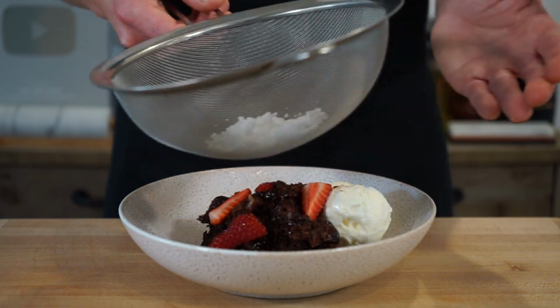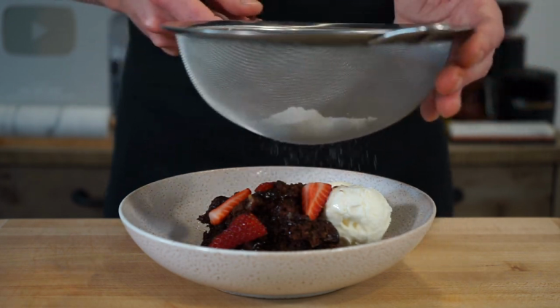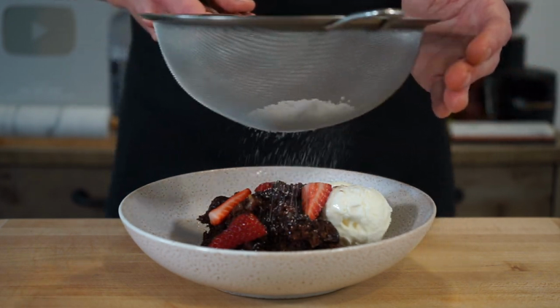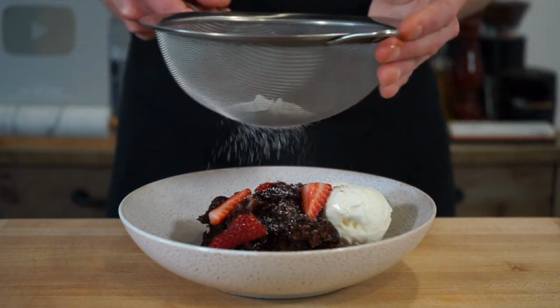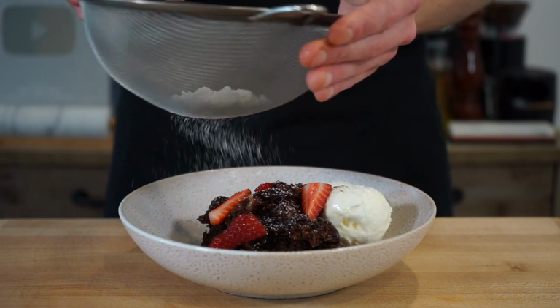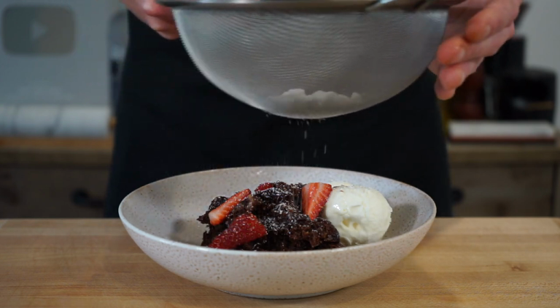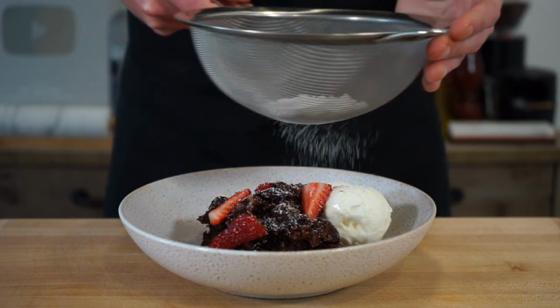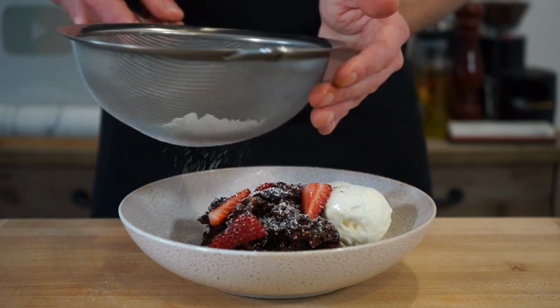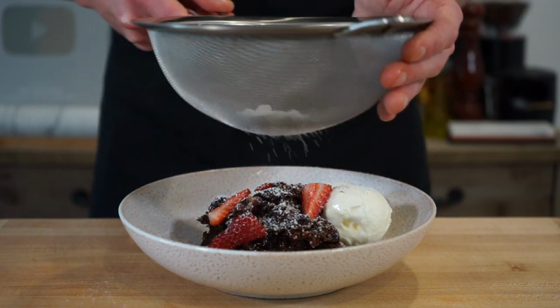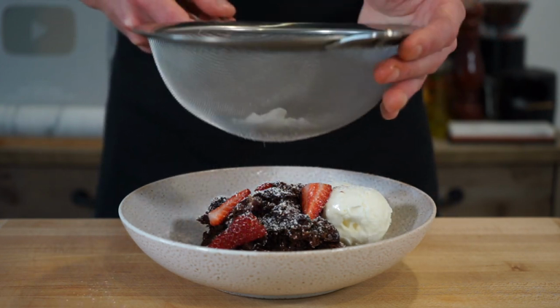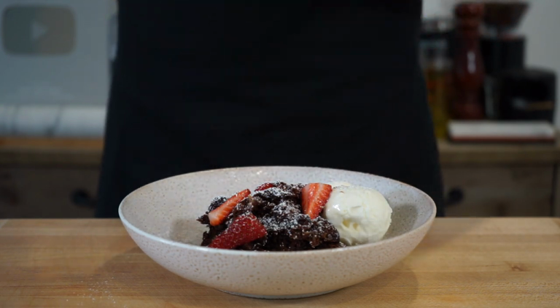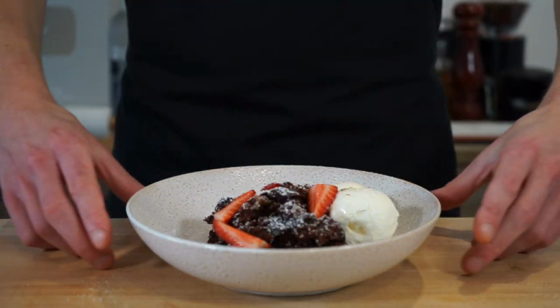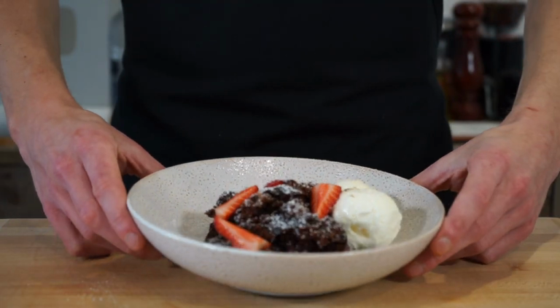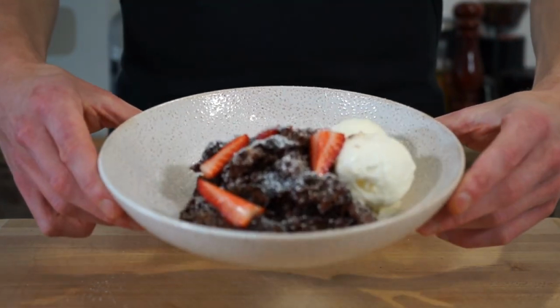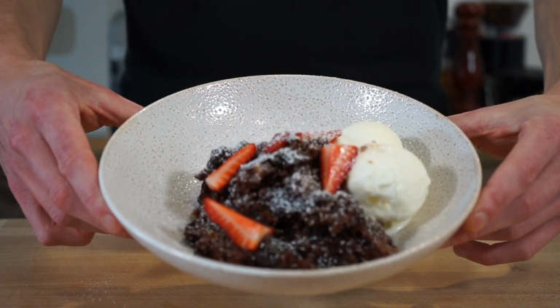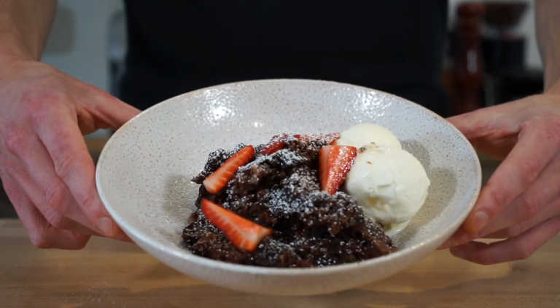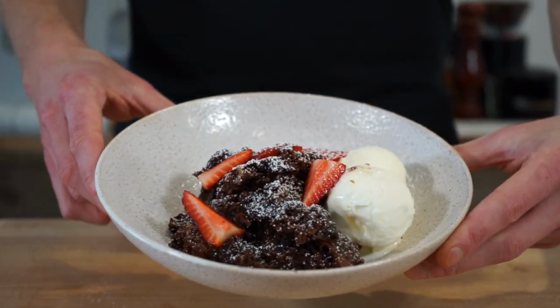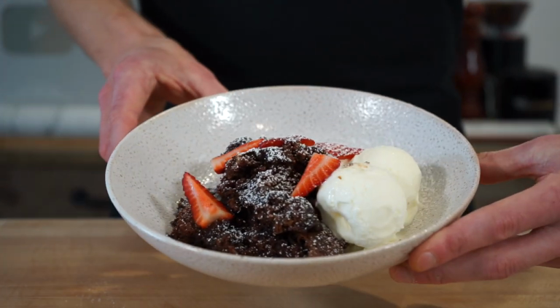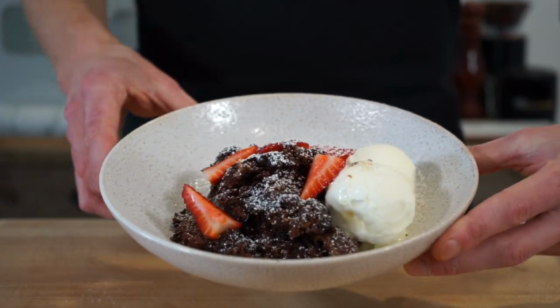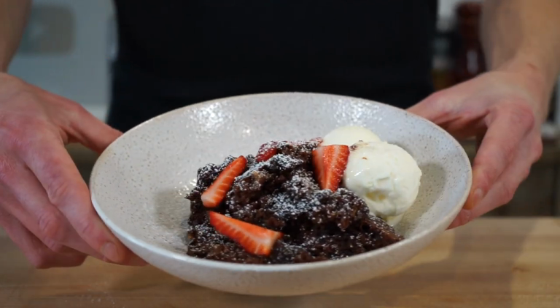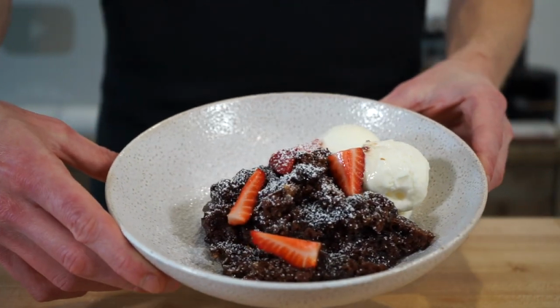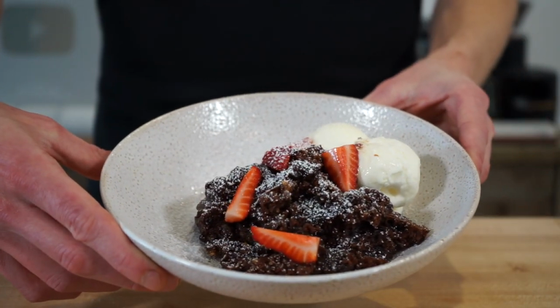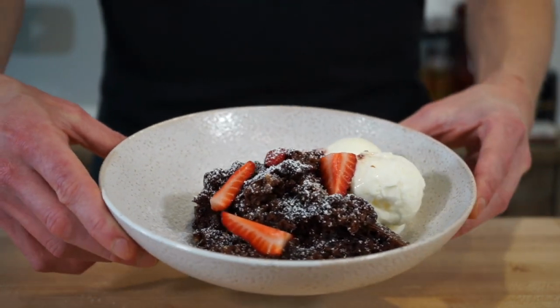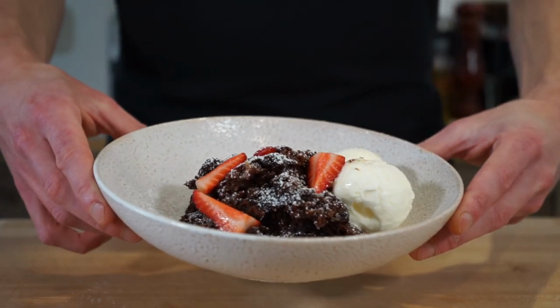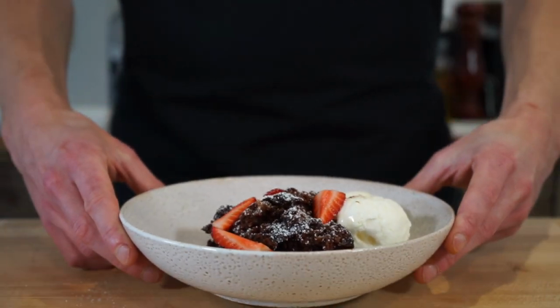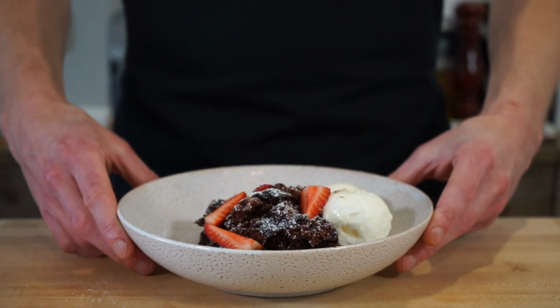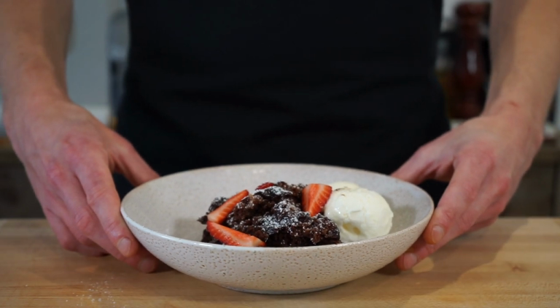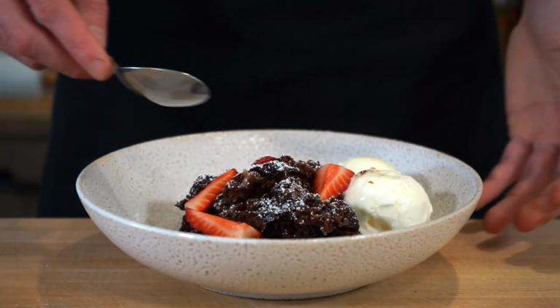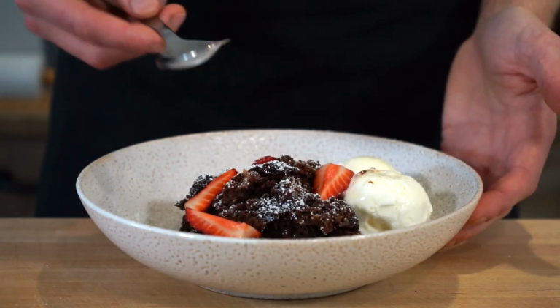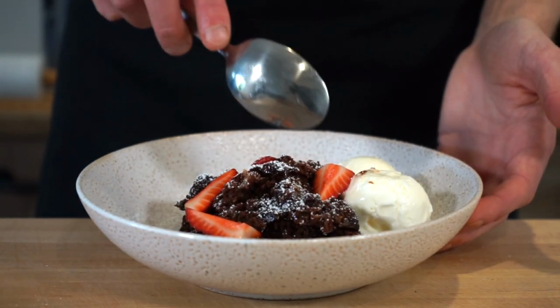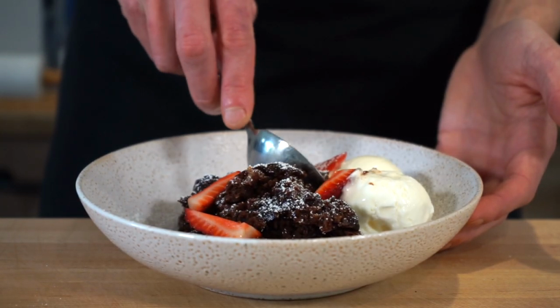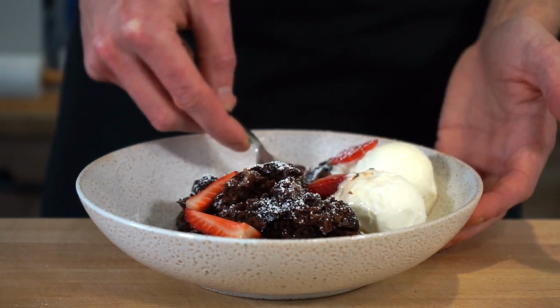I'm personally adding a few sliced strawberries for a nice freshness, but add whatever you like. To add a finishing touch, dust over some icing sugar, which really makes that amazing pudding stand out. This leaves us with an easy, quick, and incredibly tasty self-saucing chocolate pudding cake — and then we can dig in.